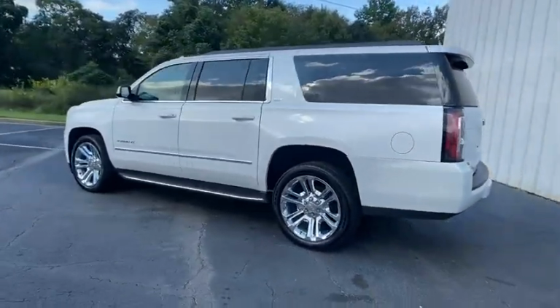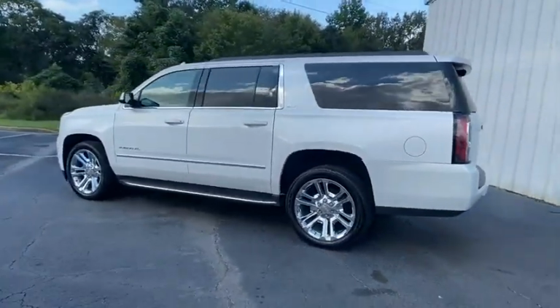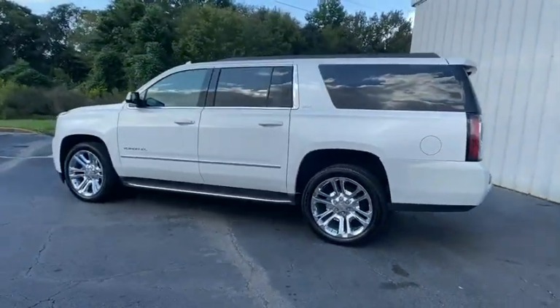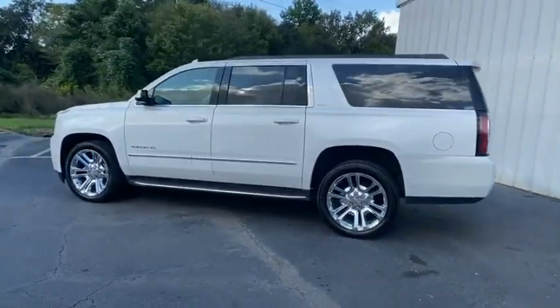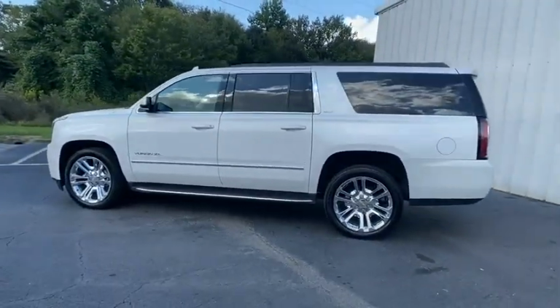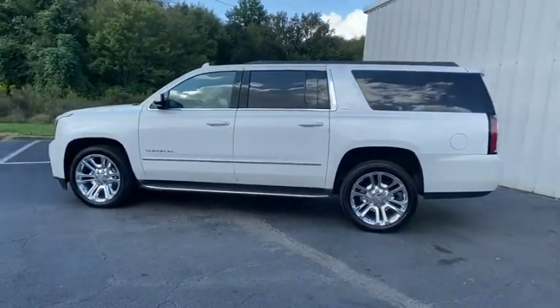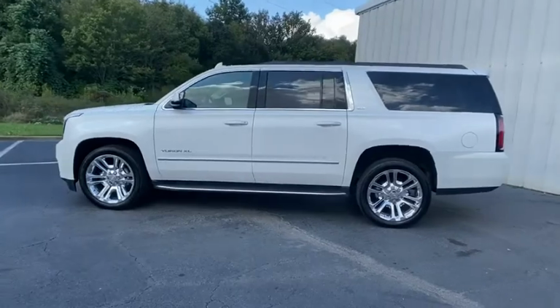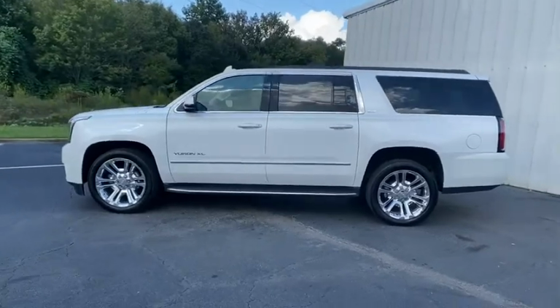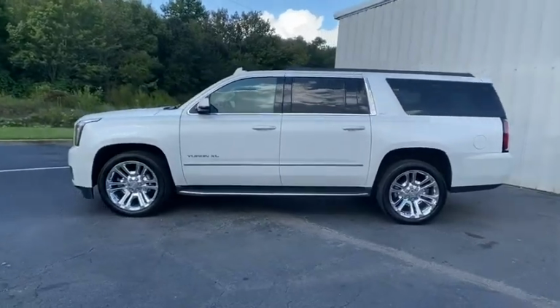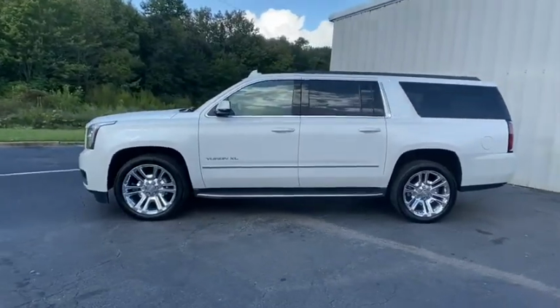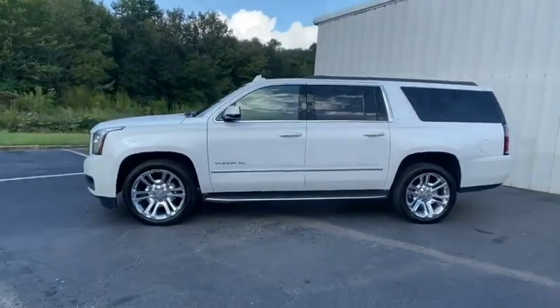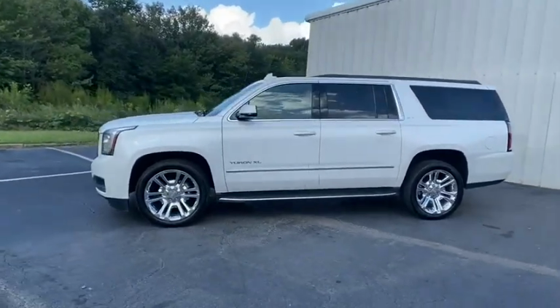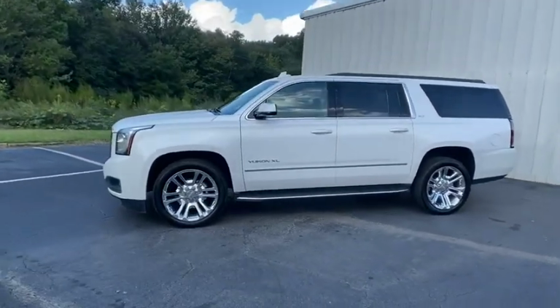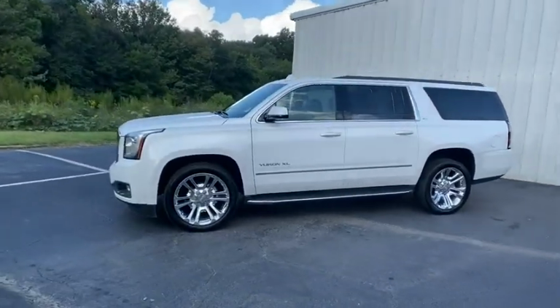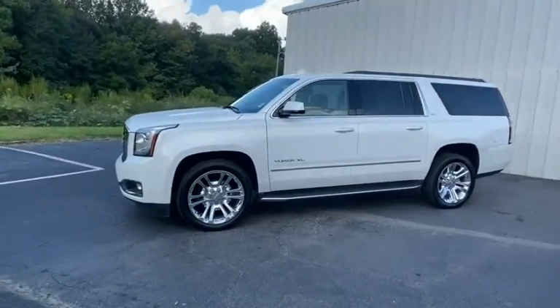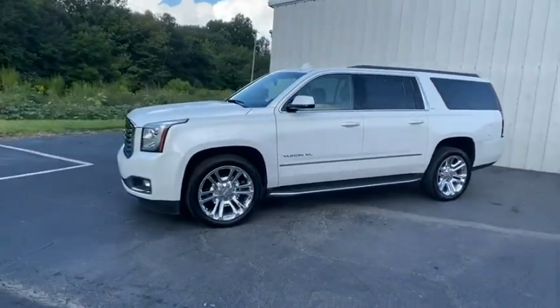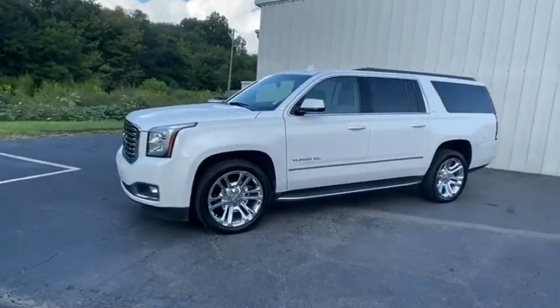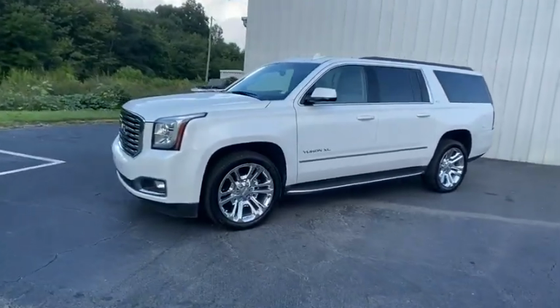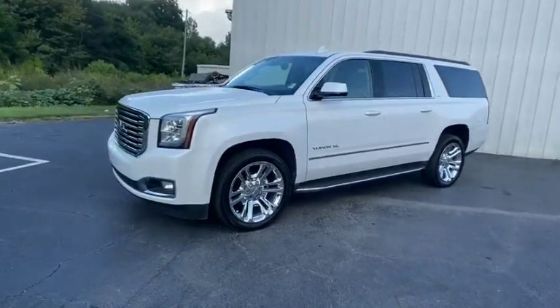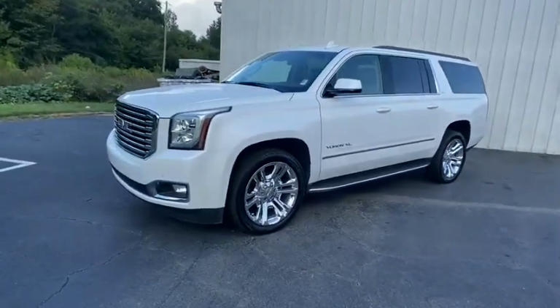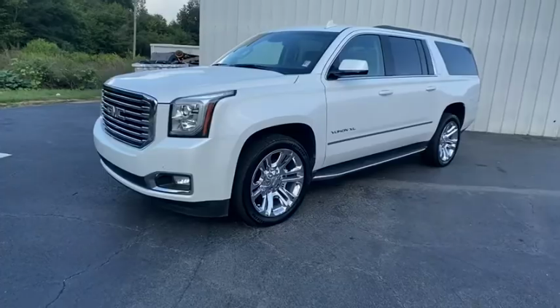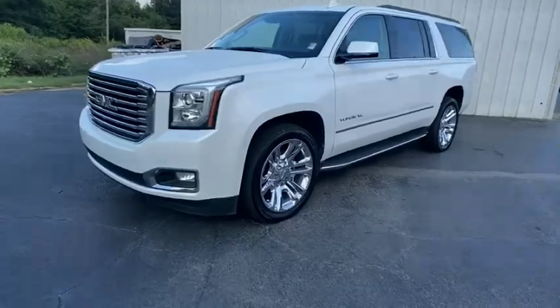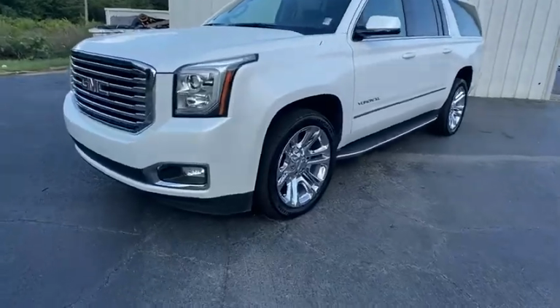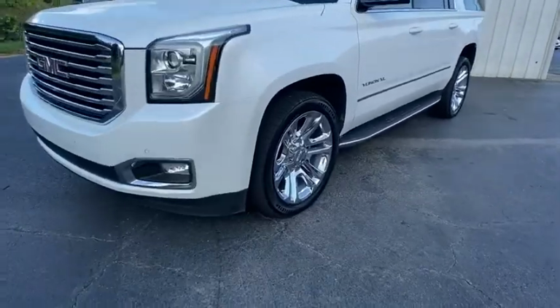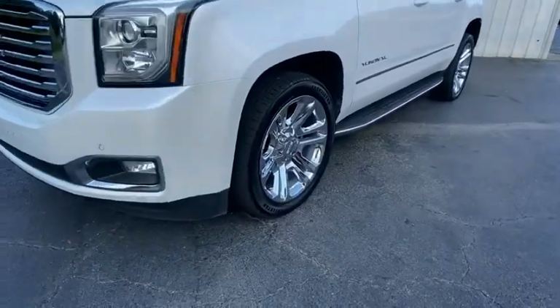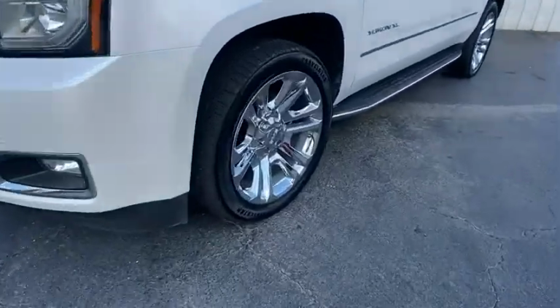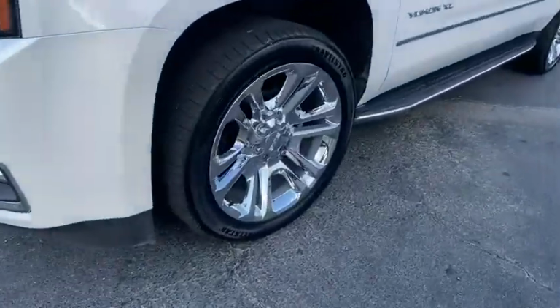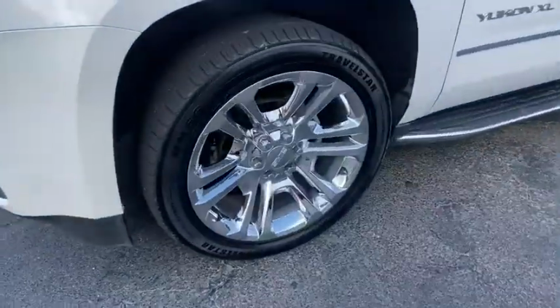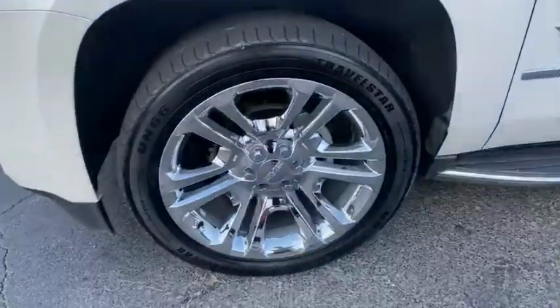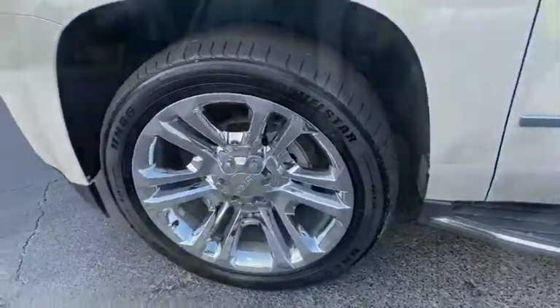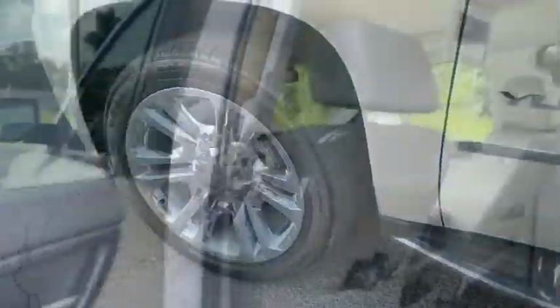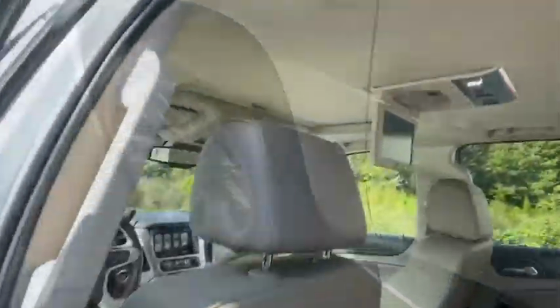Power liftgate, navigation system, backup camera, Bose sound system, traction control, power passenger seat, dual airbags, power steering, one owner, auto dimming rear view mirror.